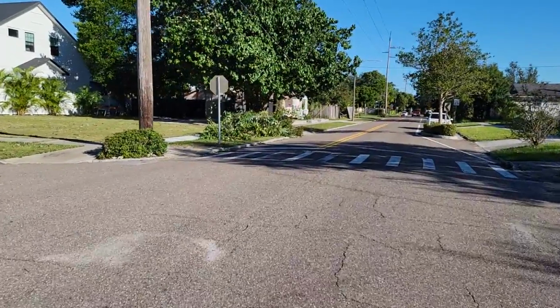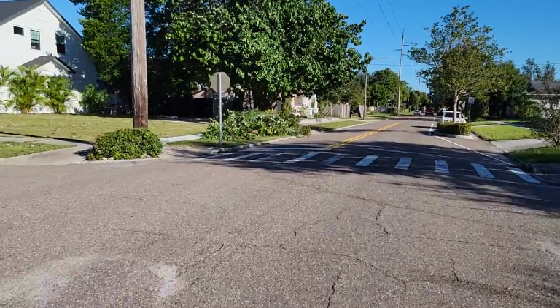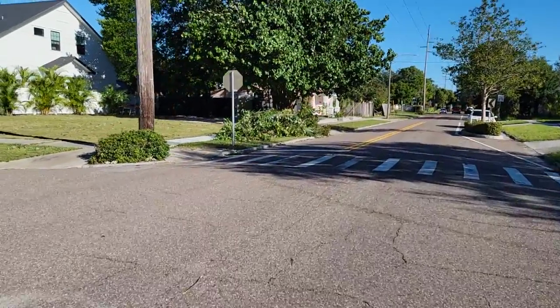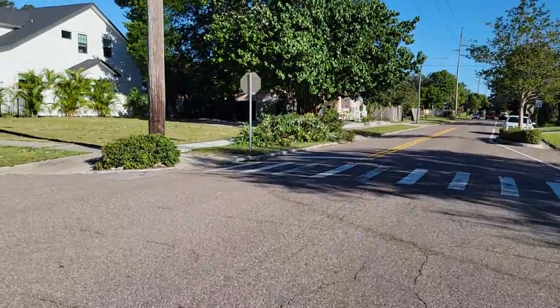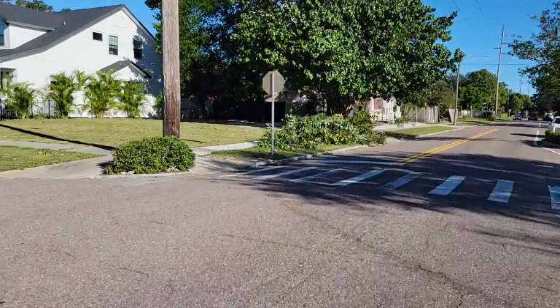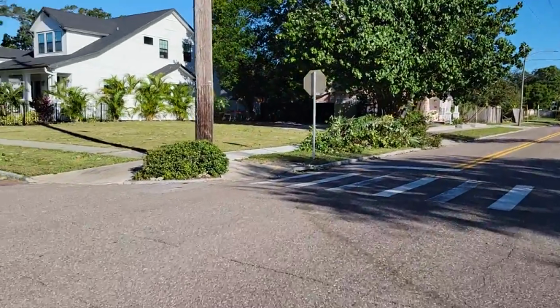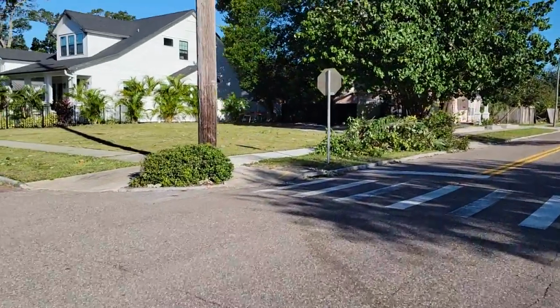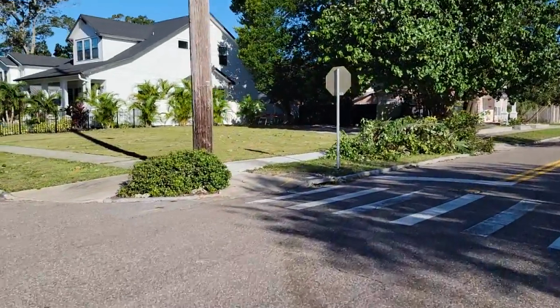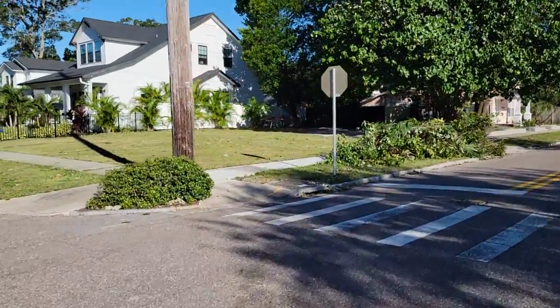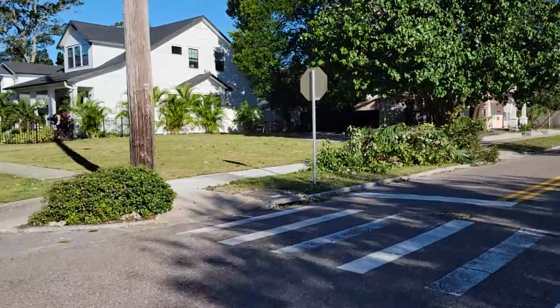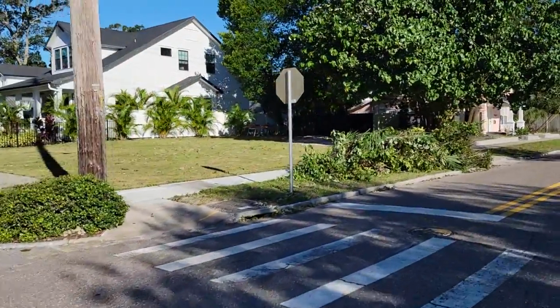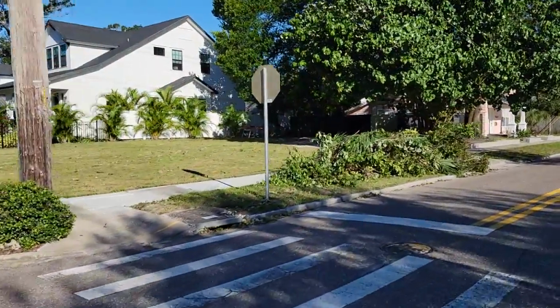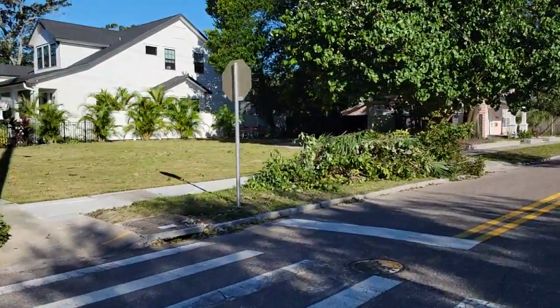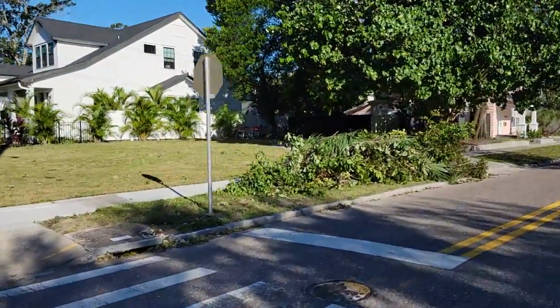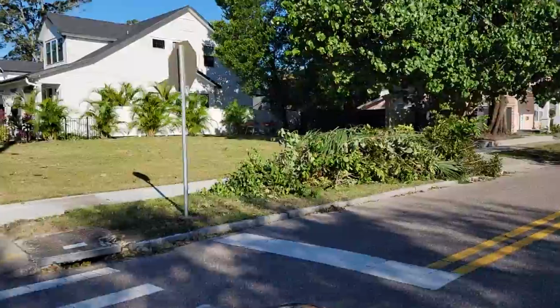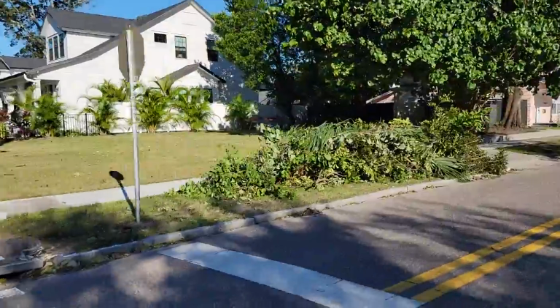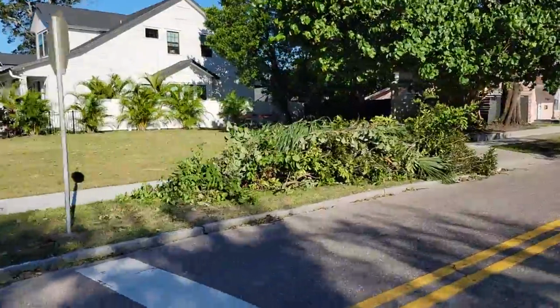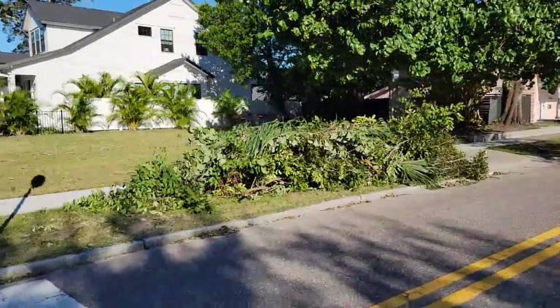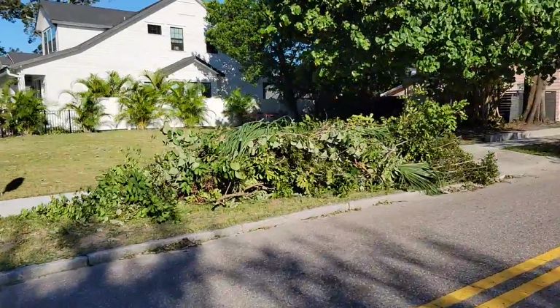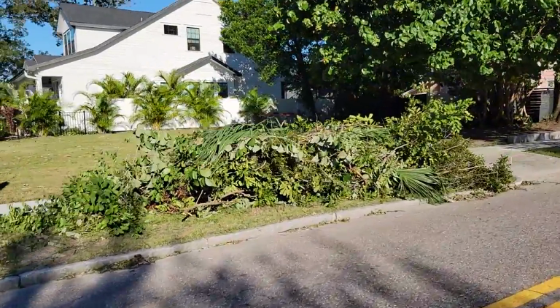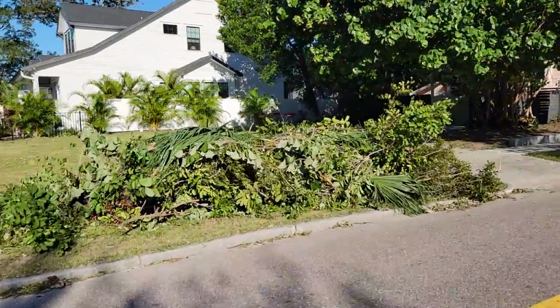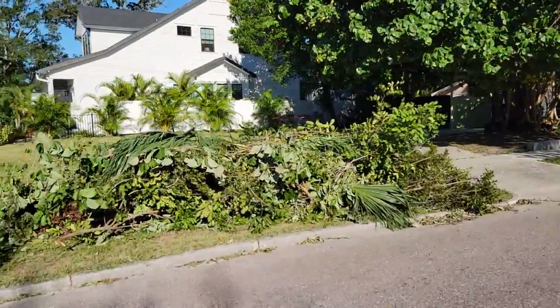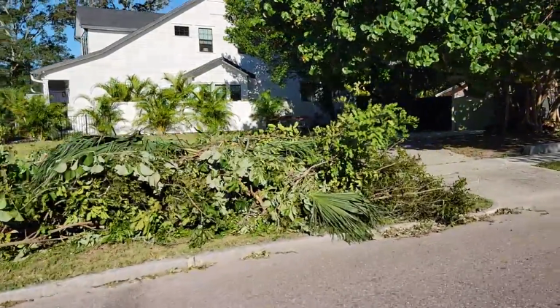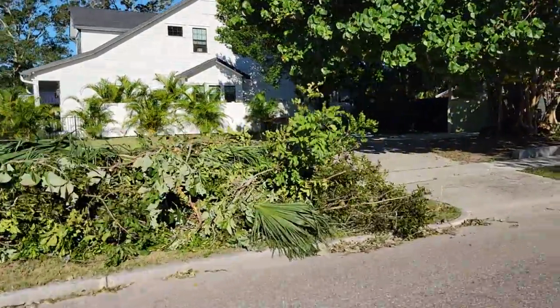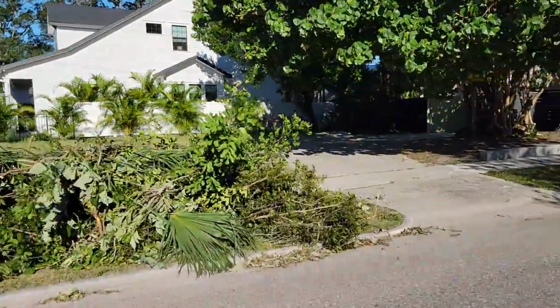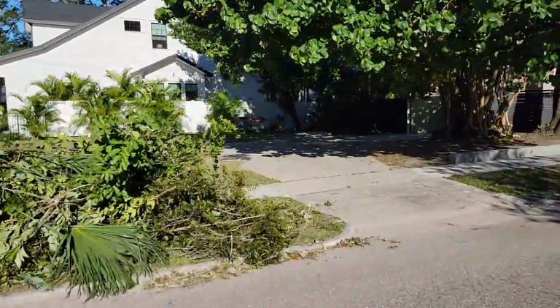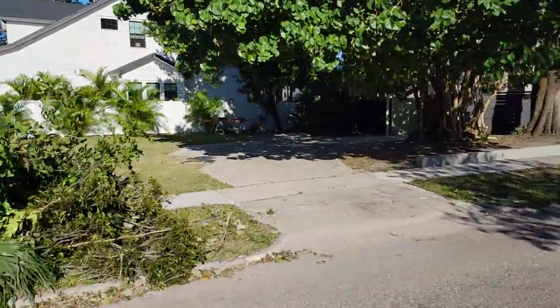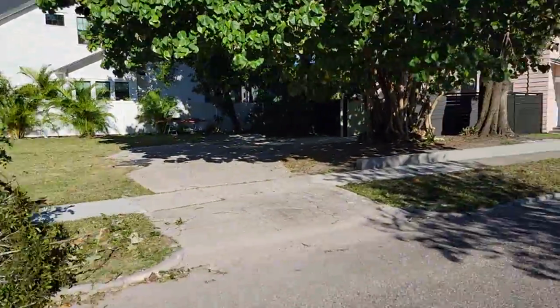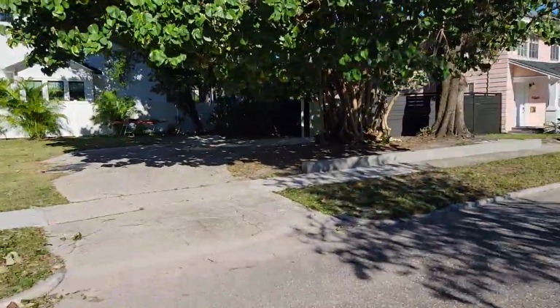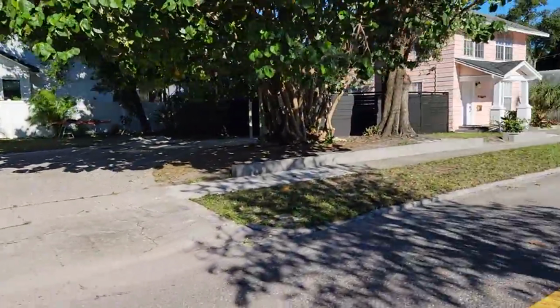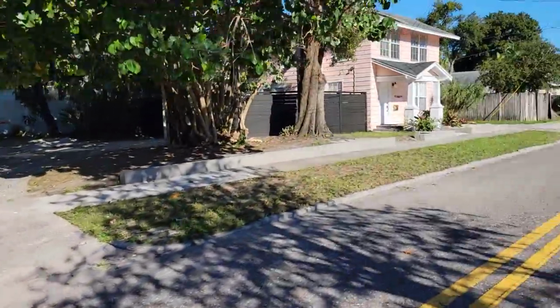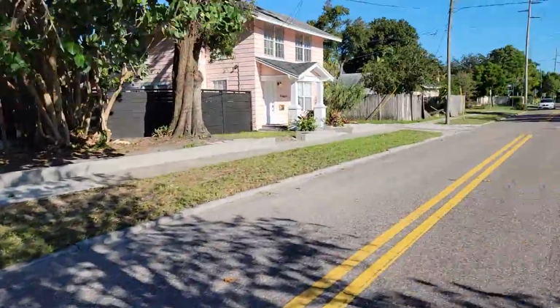So I'm riding around my neighborhood. I'm probably going to see a lot of piles like this of branches and brush that came down during the storm.